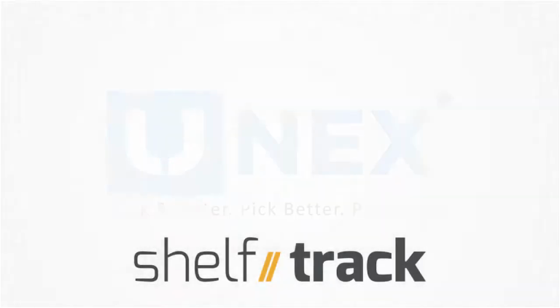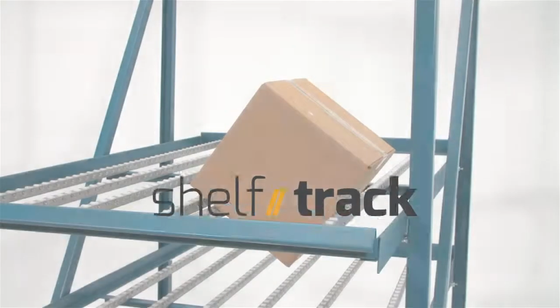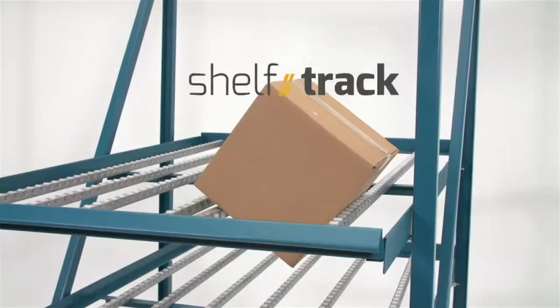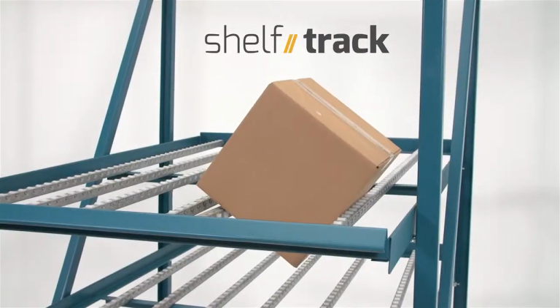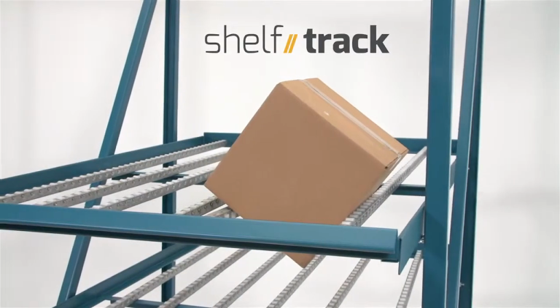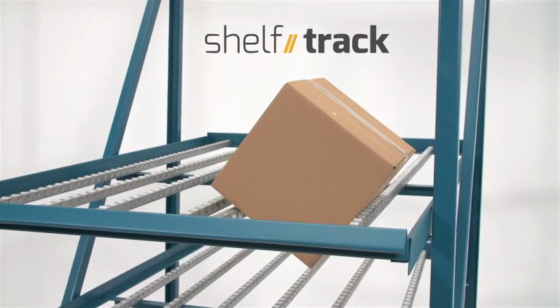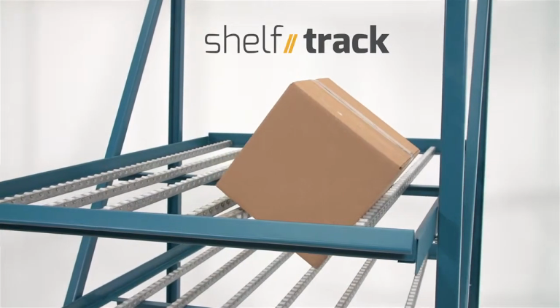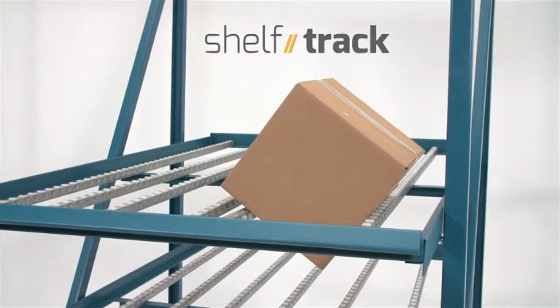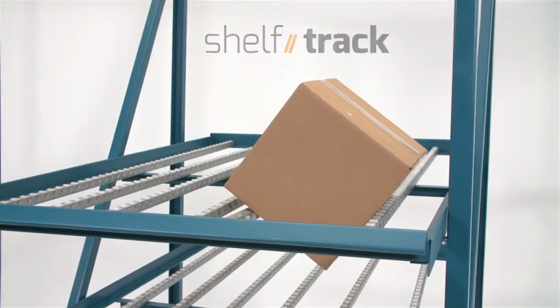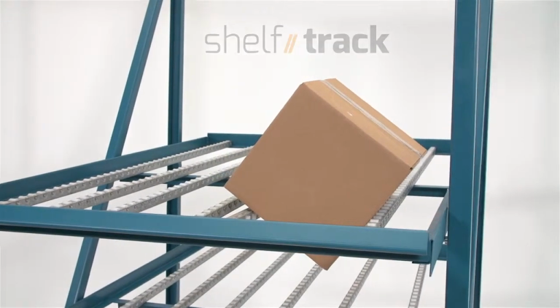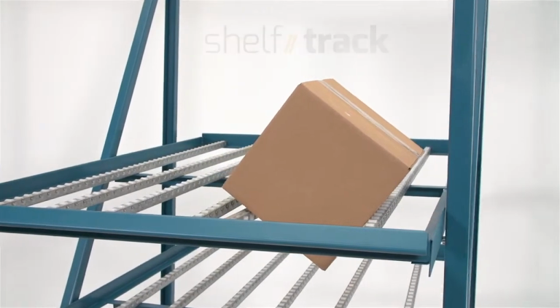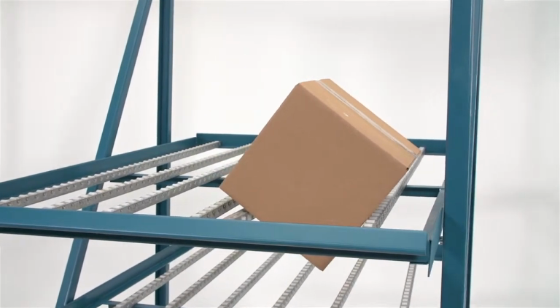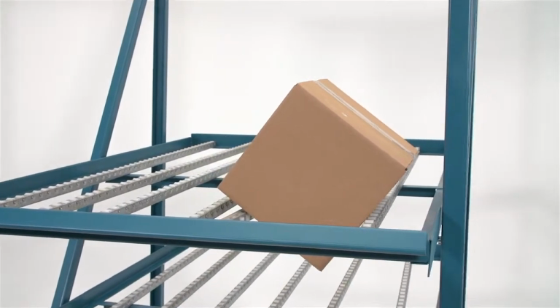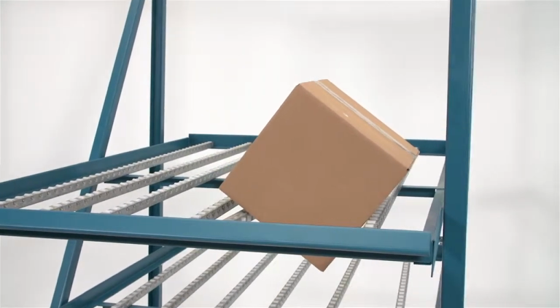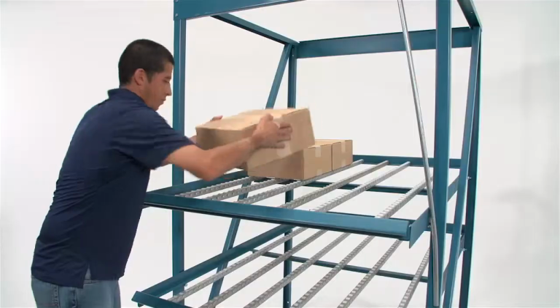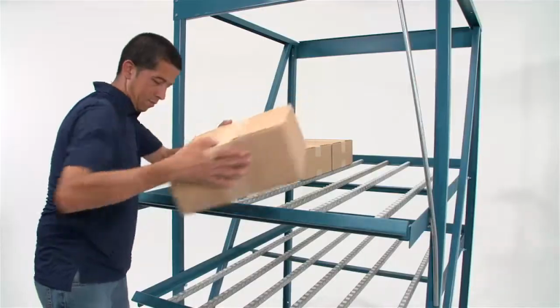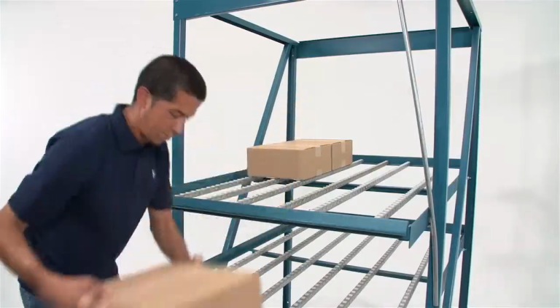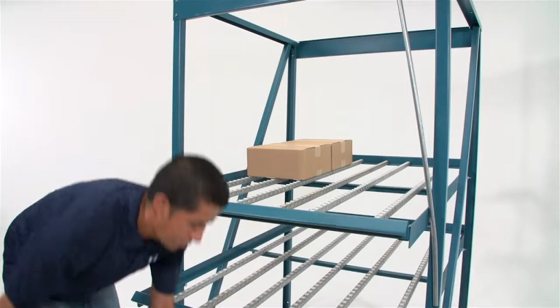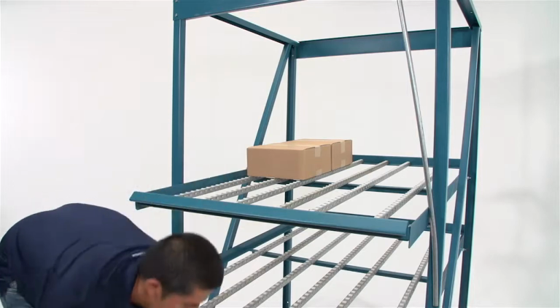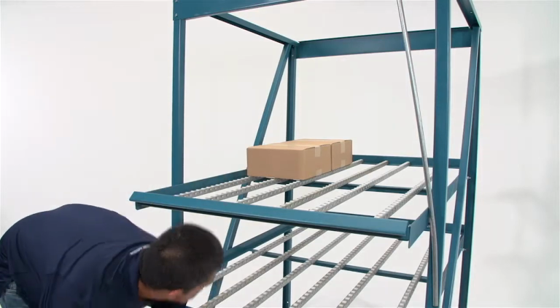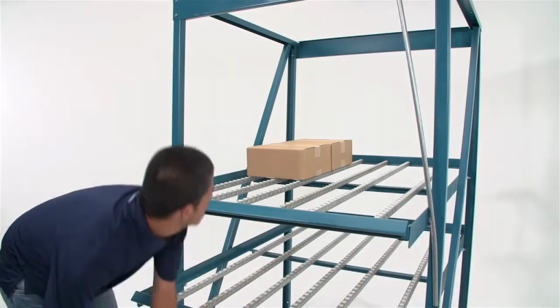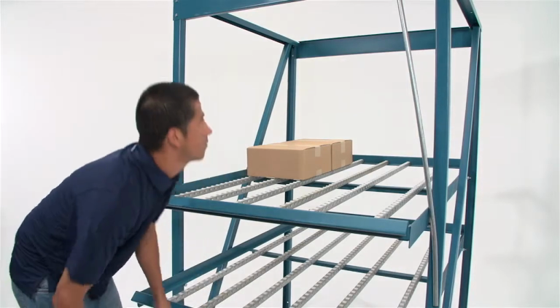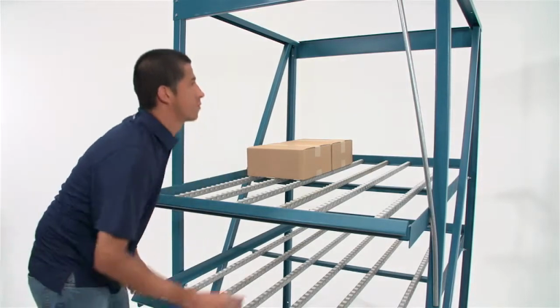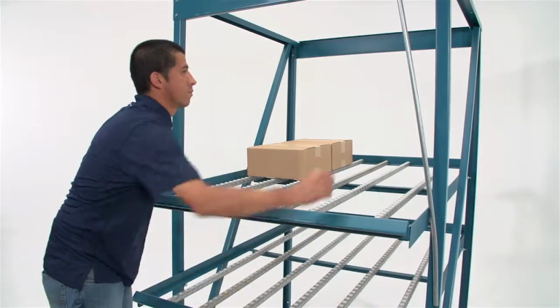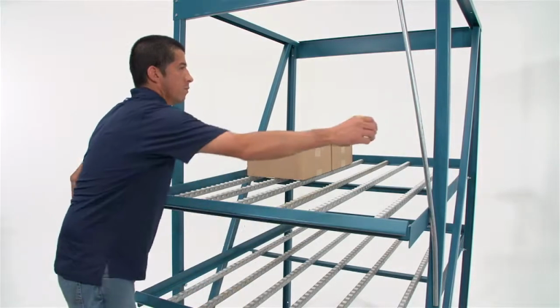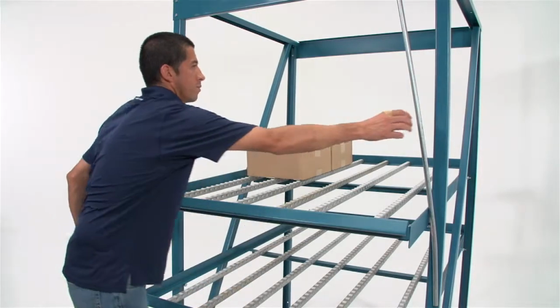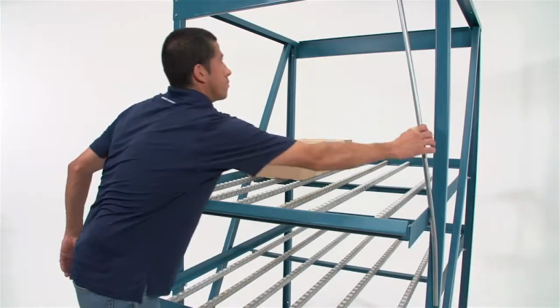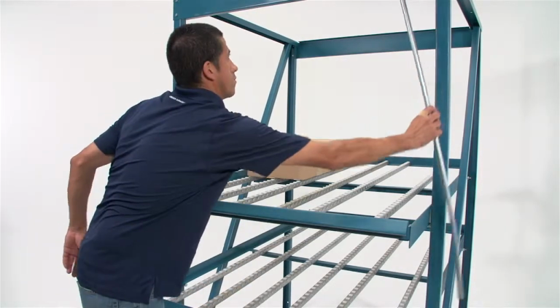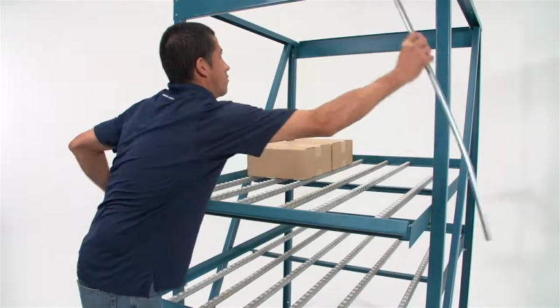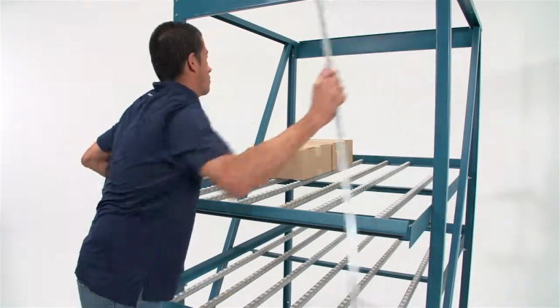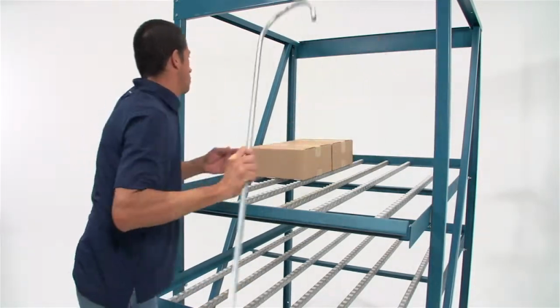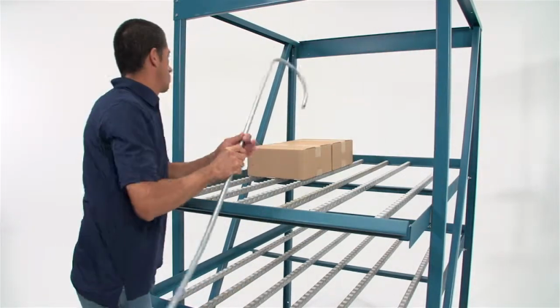Those plastic wheel rails are hampering your order-picking operation. They break, they shift, and they don't supply enough roller surface for cartons to flow.